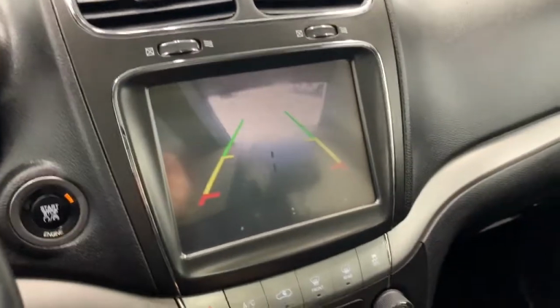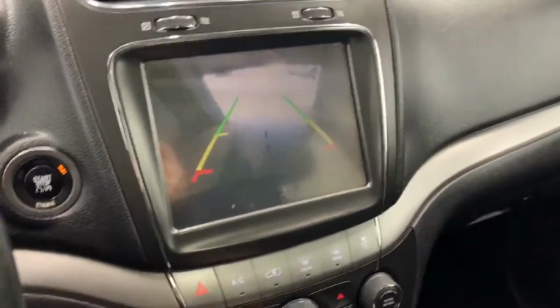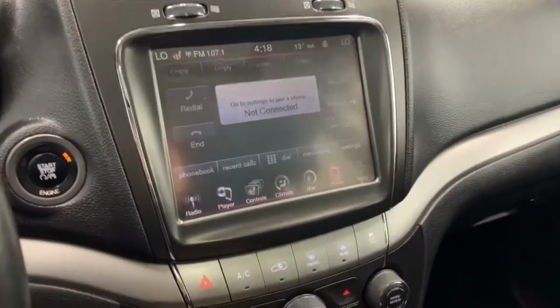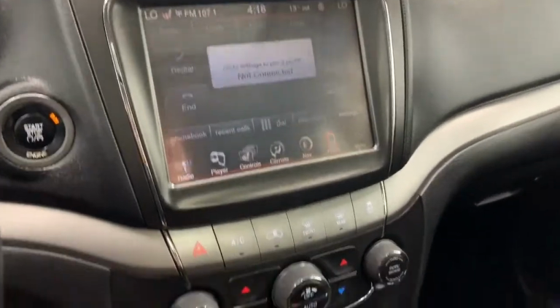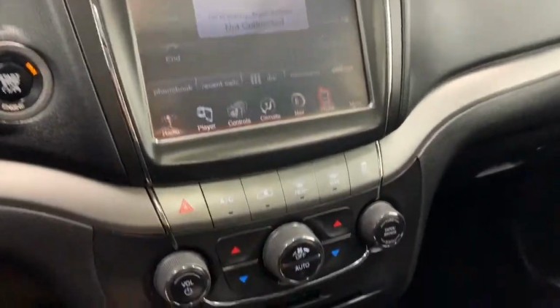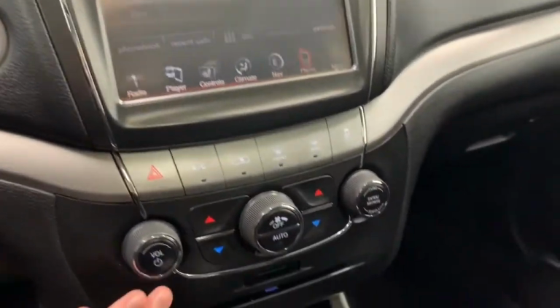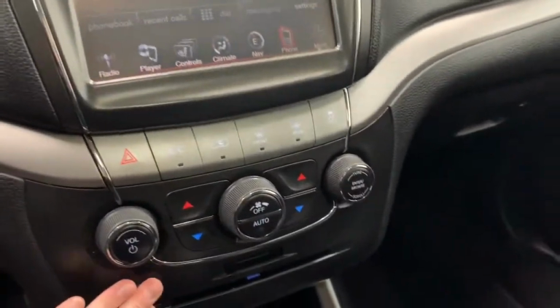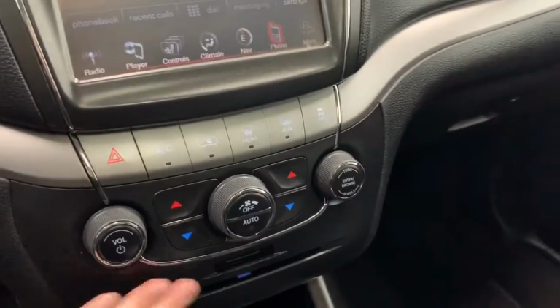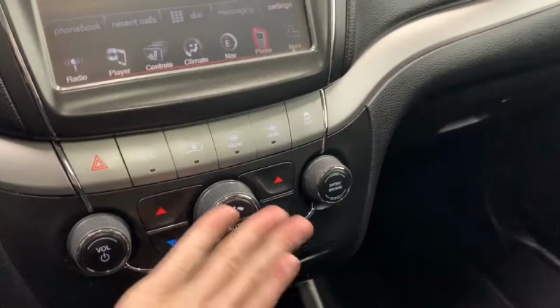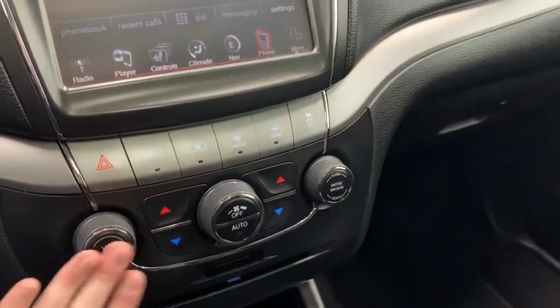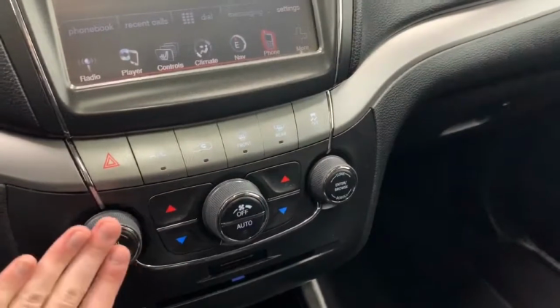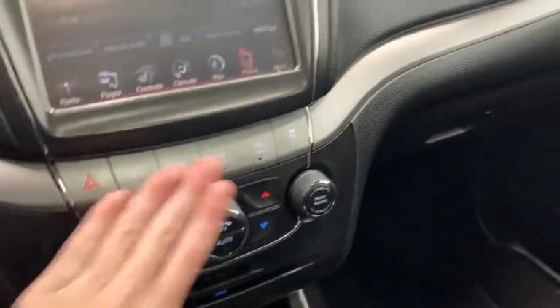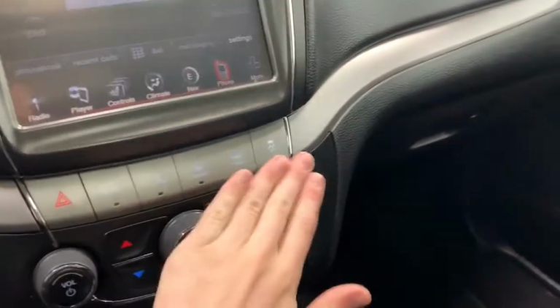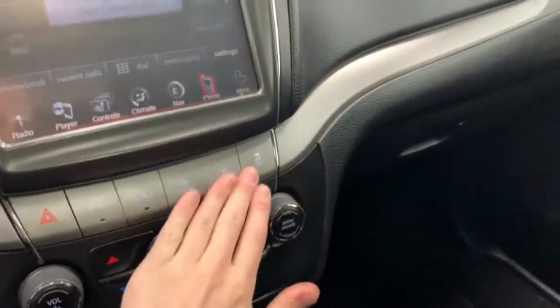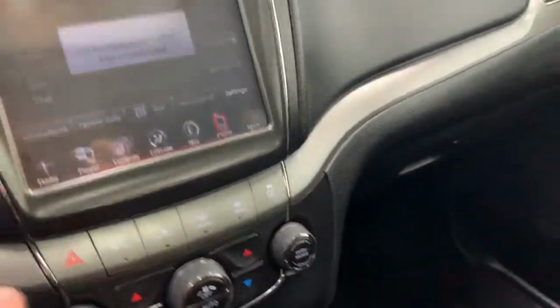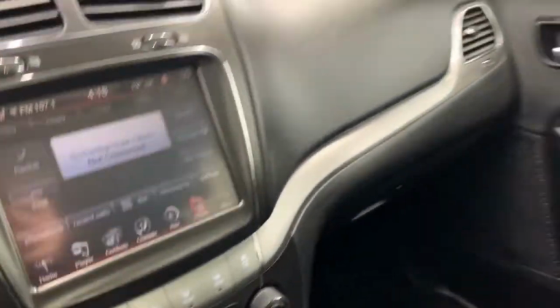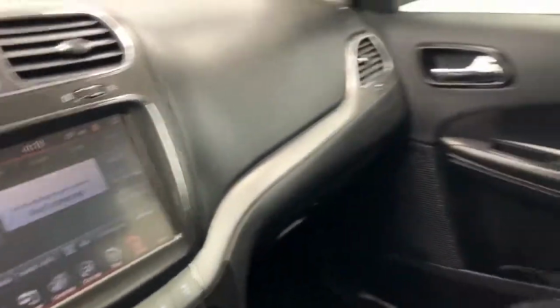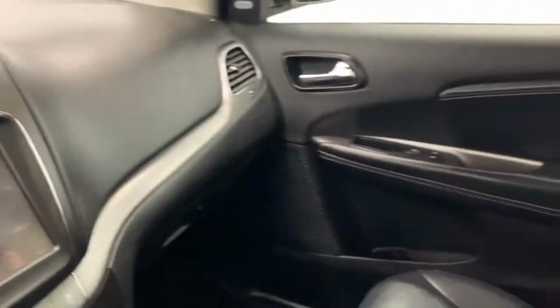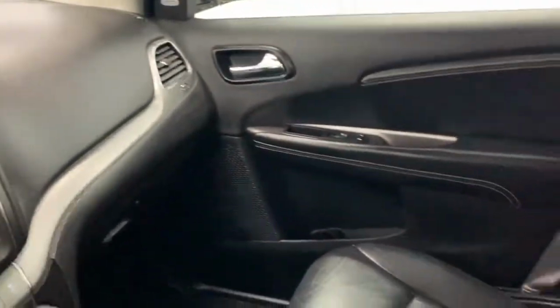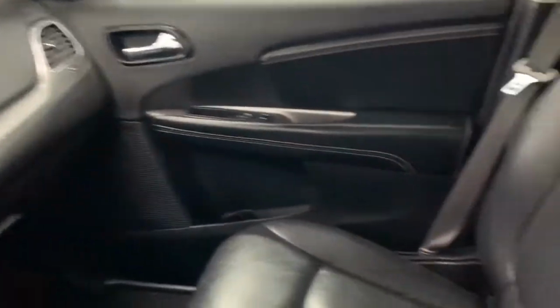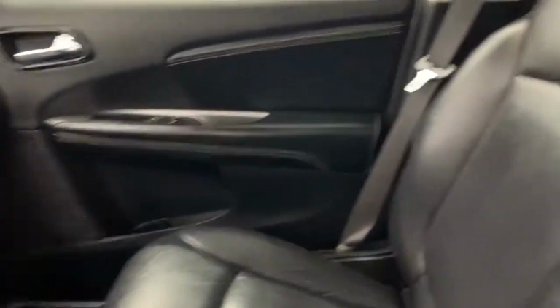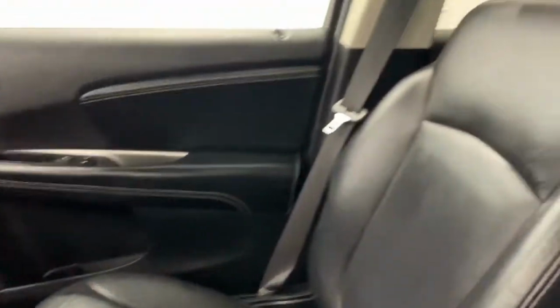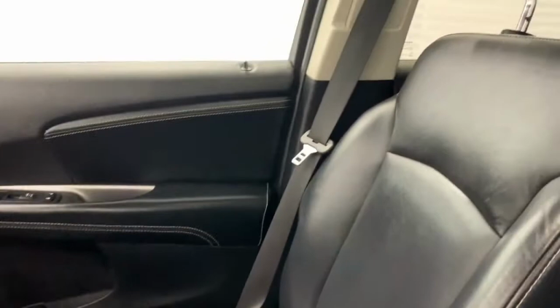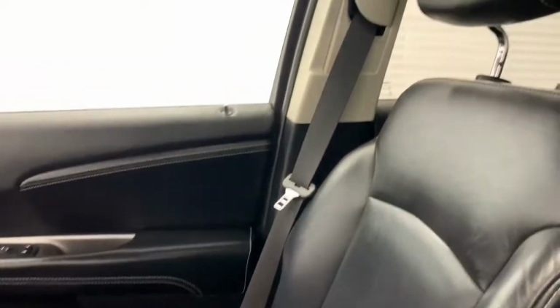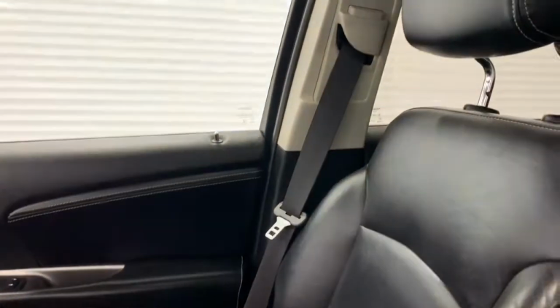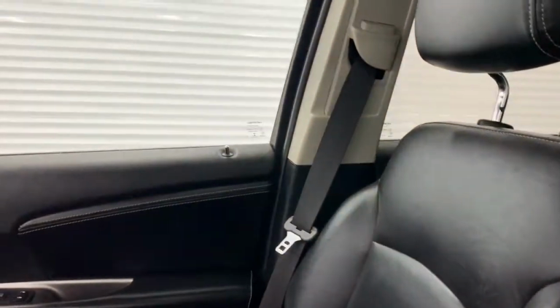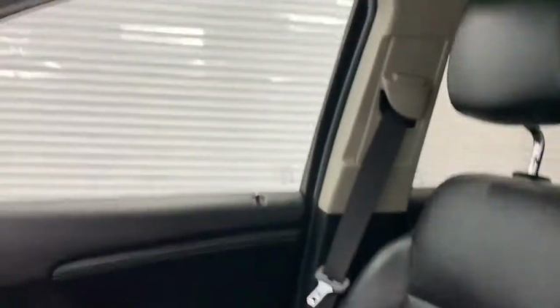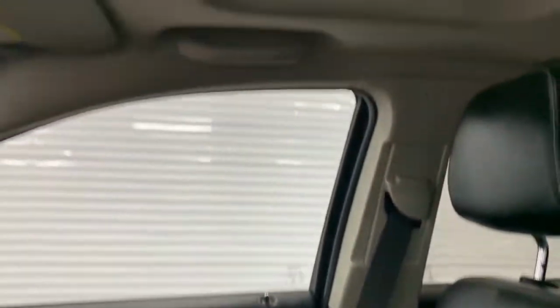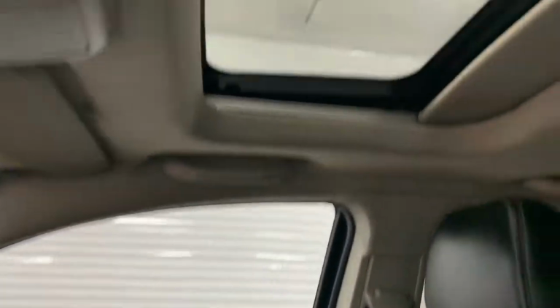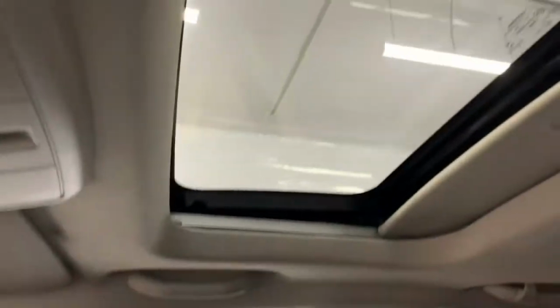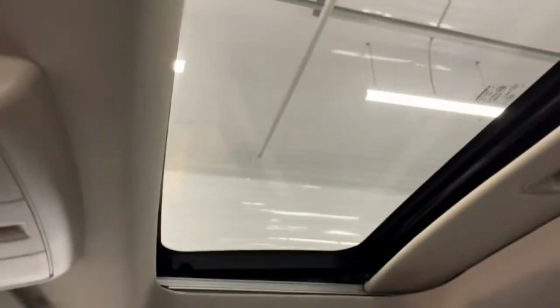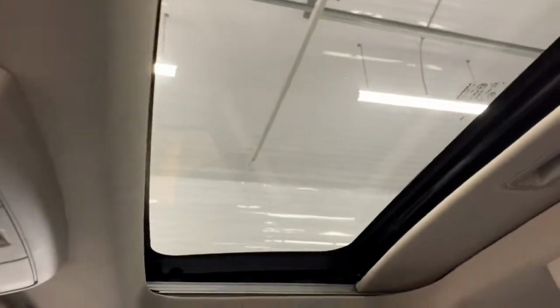Moving along, you have the quick action AC and heat control buttons, your traction control, and the seating in here is leather seats. Again, they are heated and it does come with a sunroof.